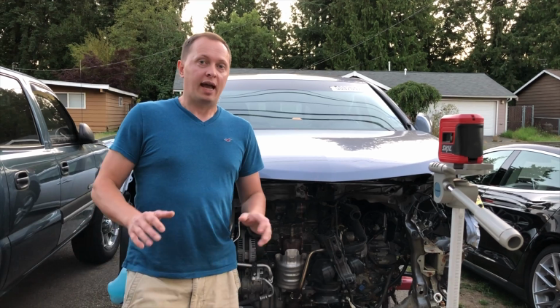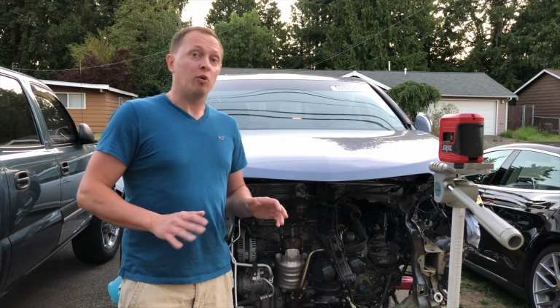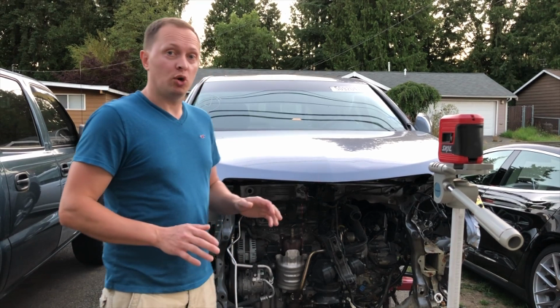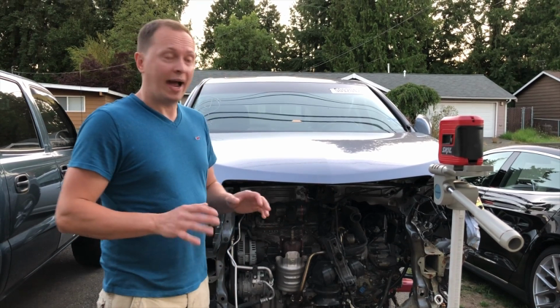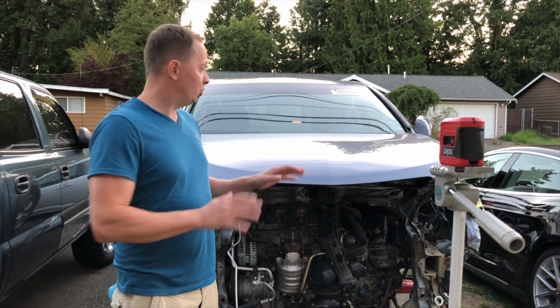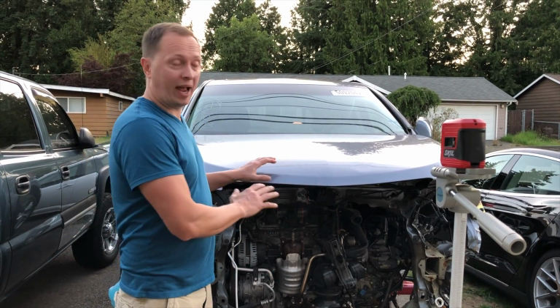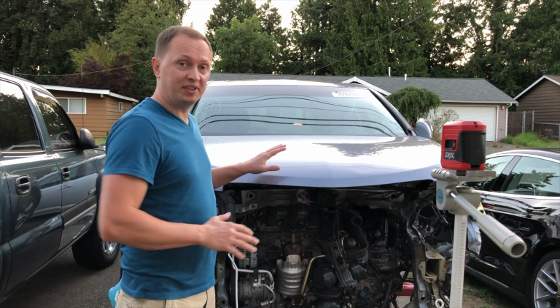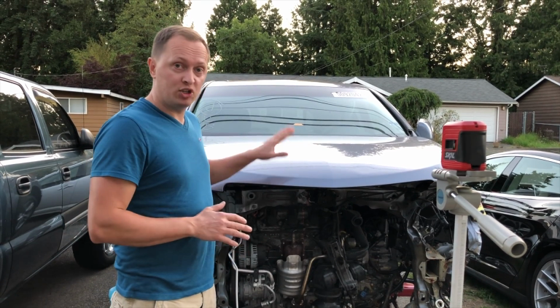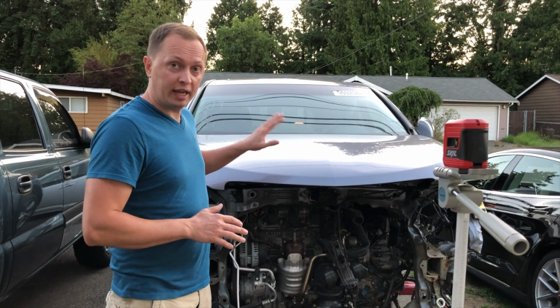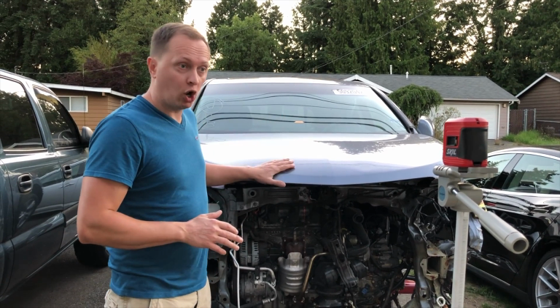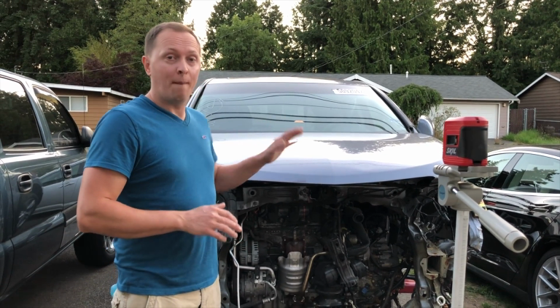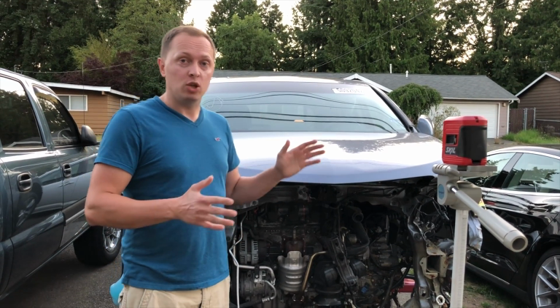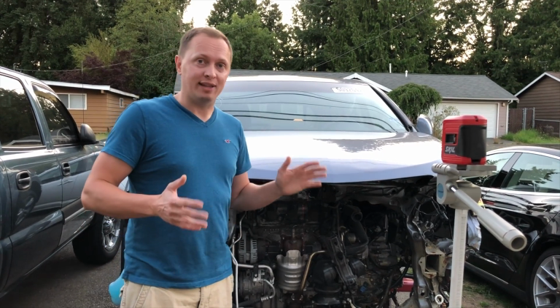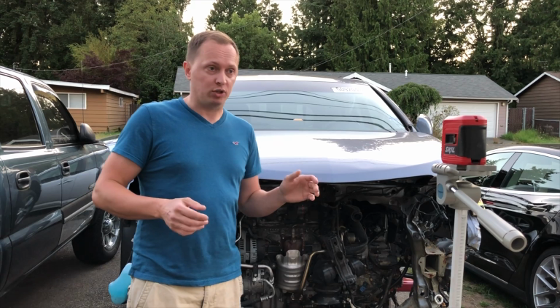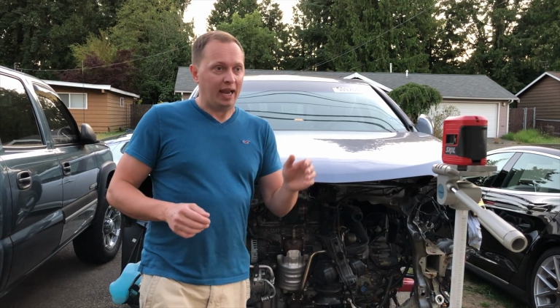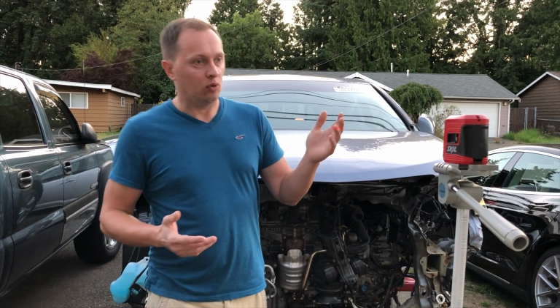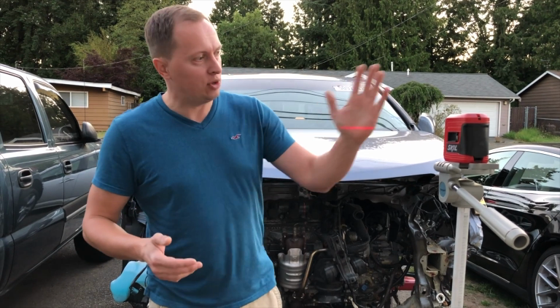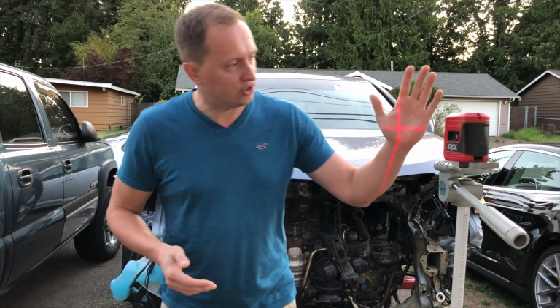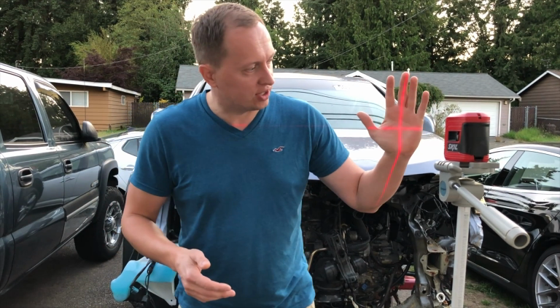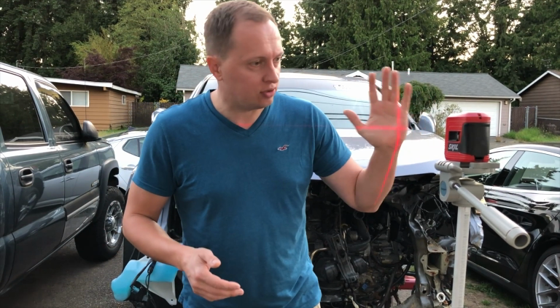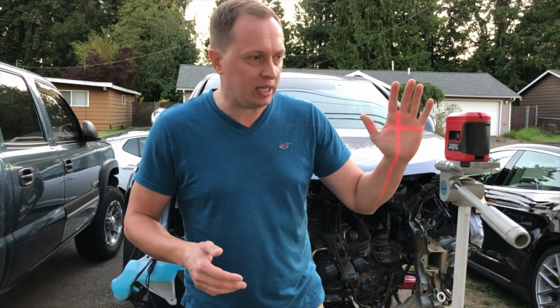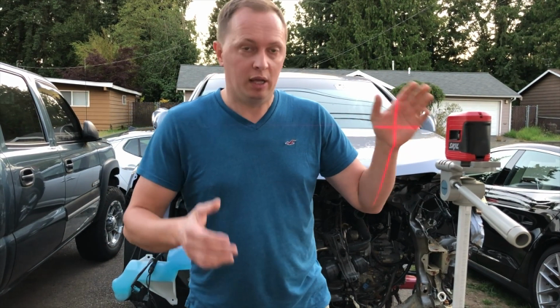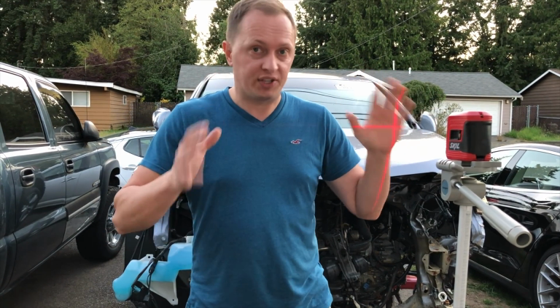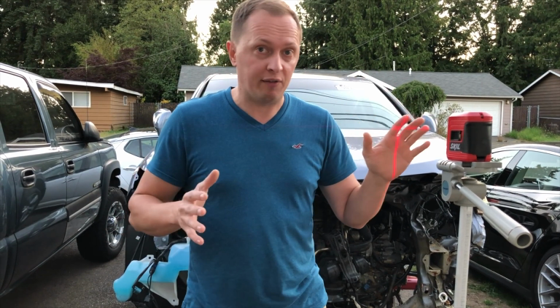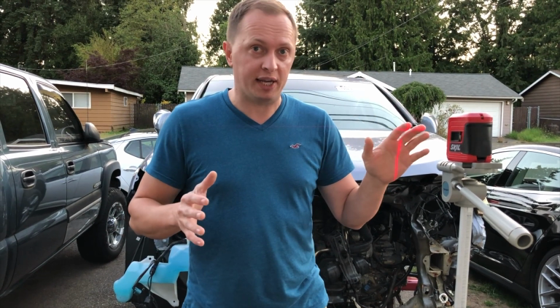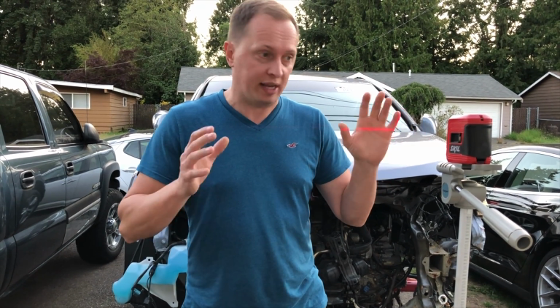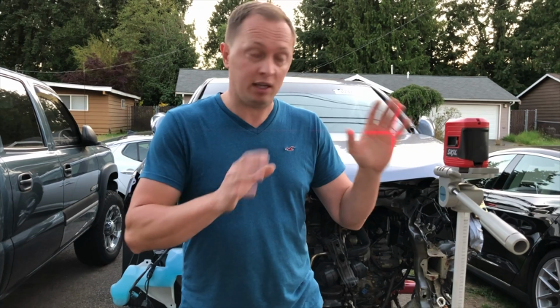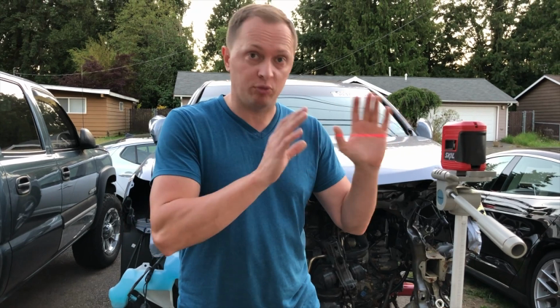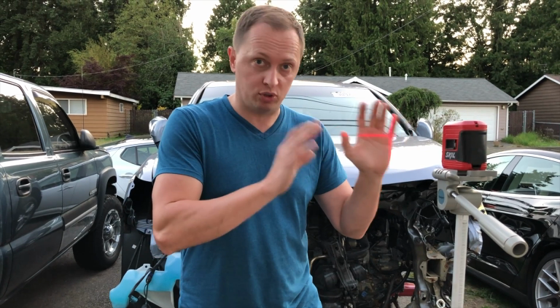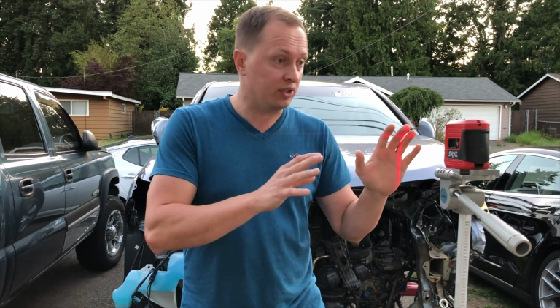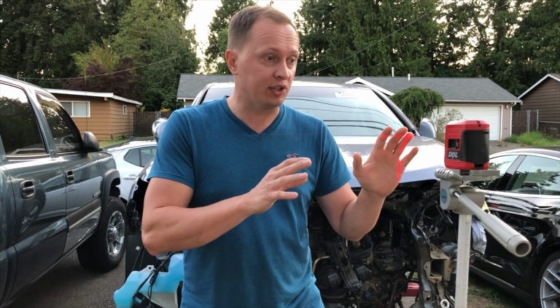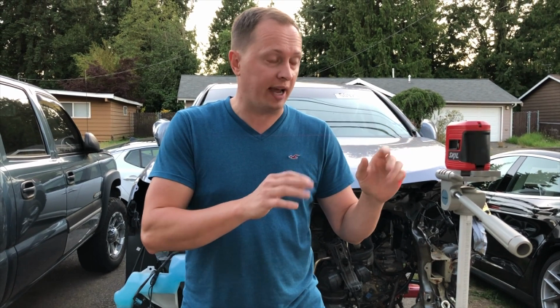Today I want to show you how to measure out the damage on a car using a laser. What I'm using is just a cheap, self-leveling laser — and that's the key. It has to be able to level itself out.